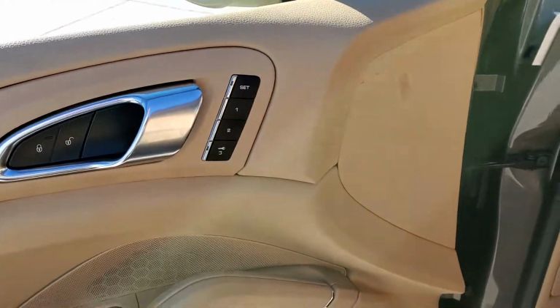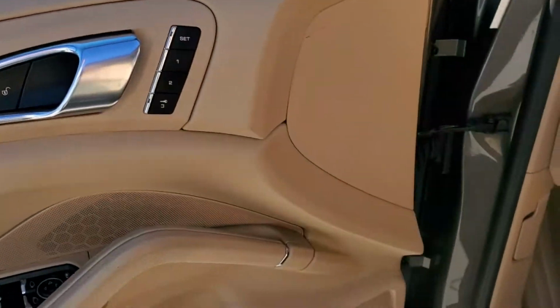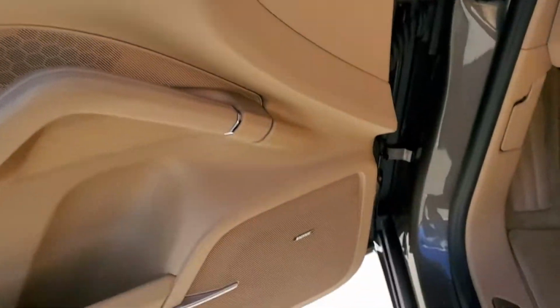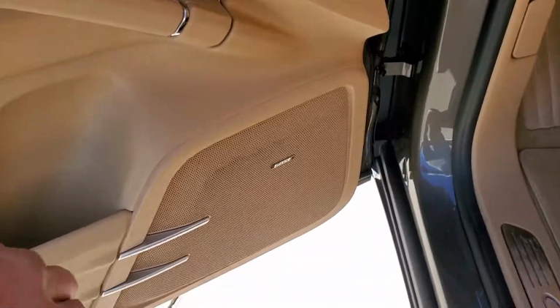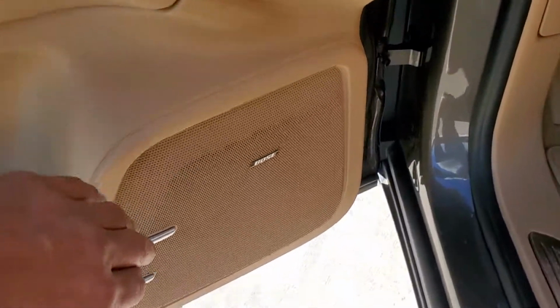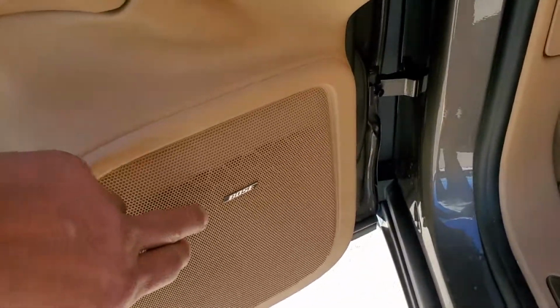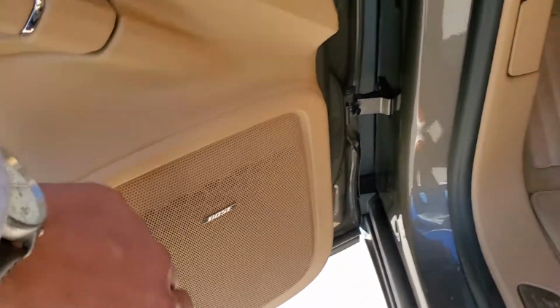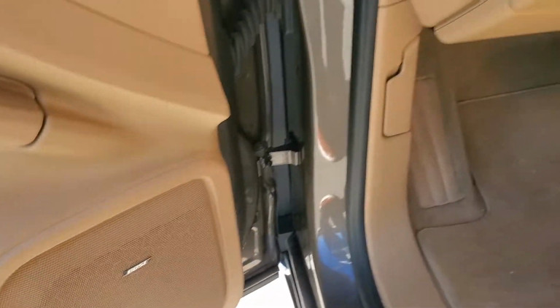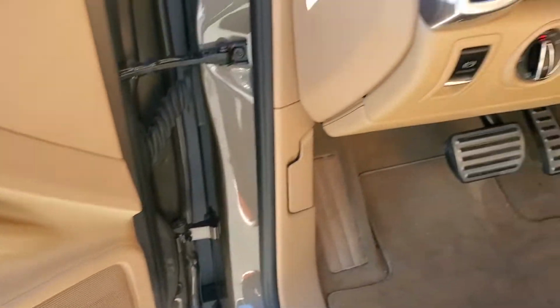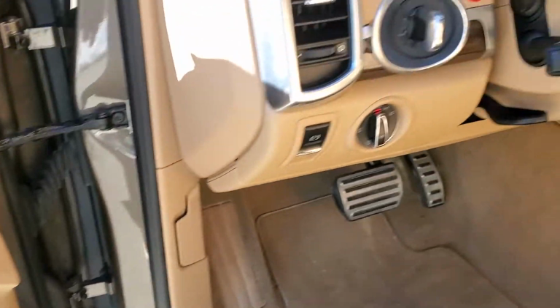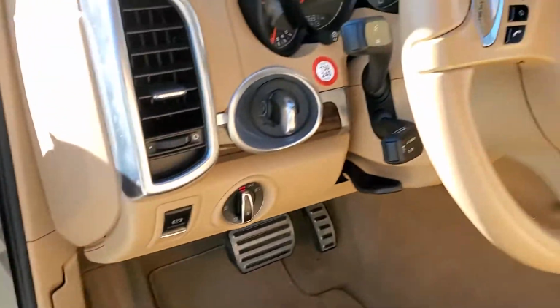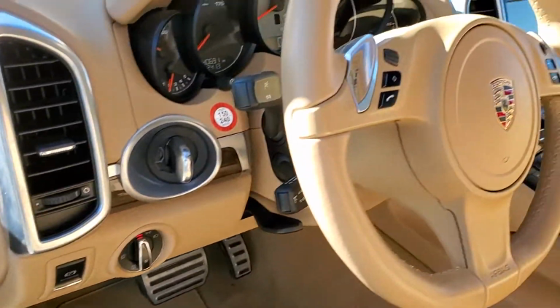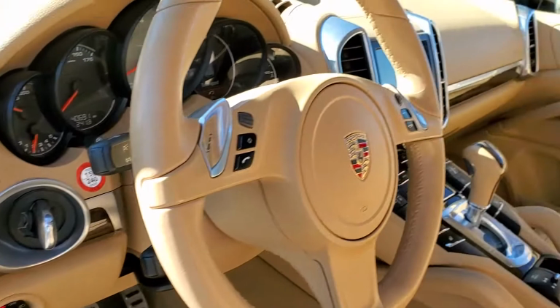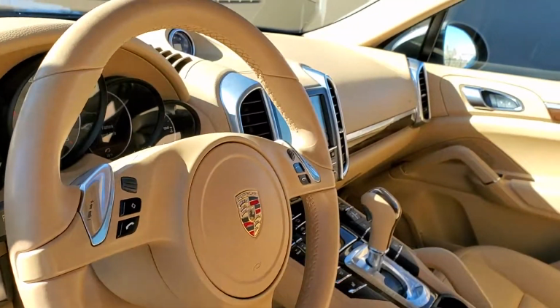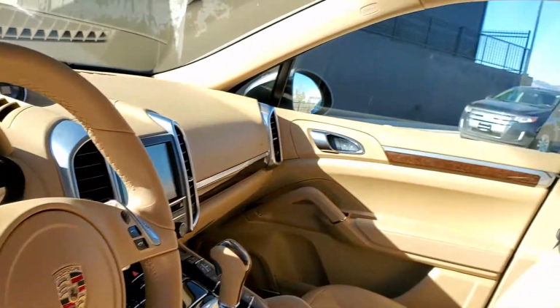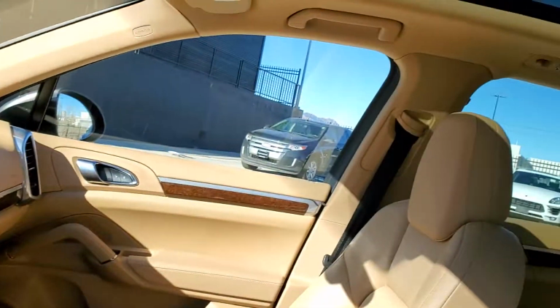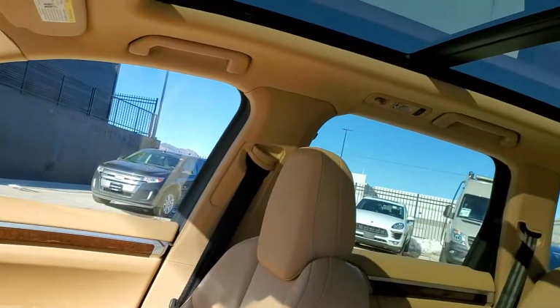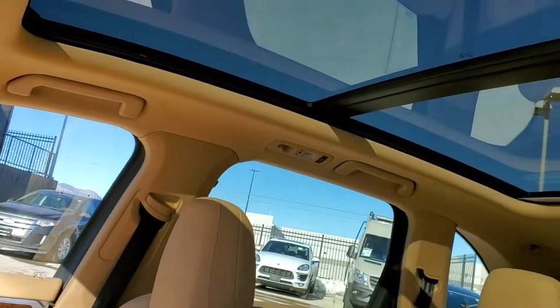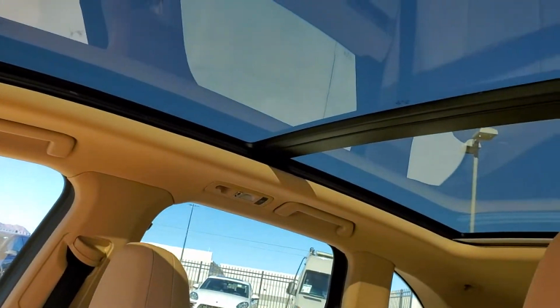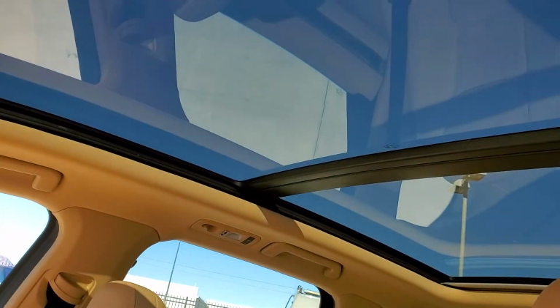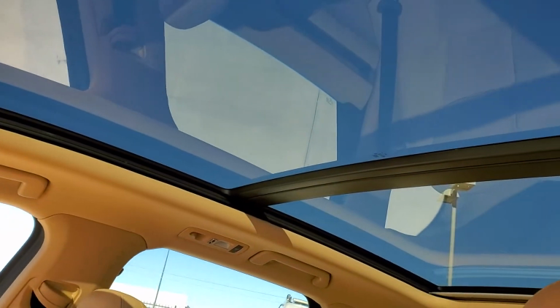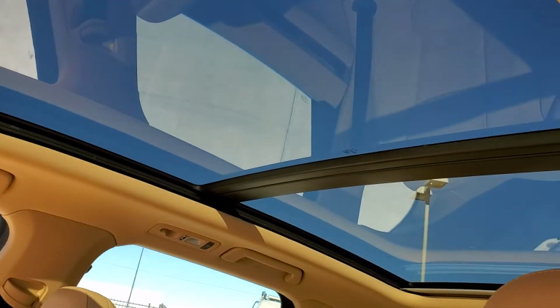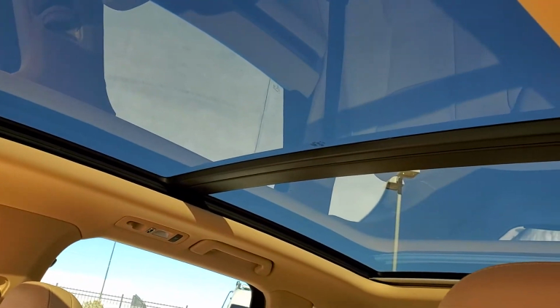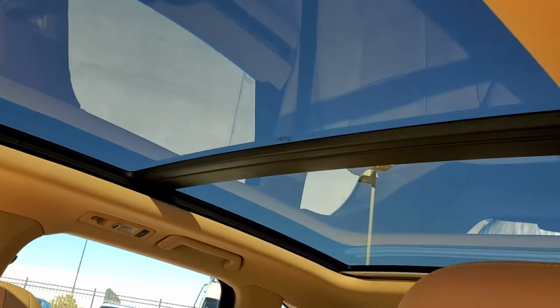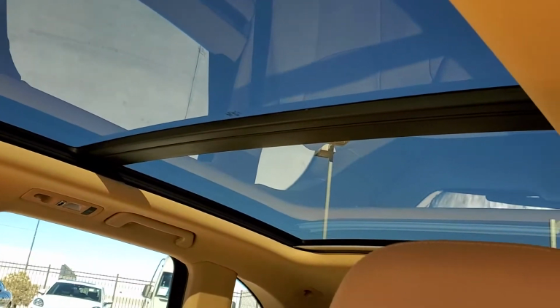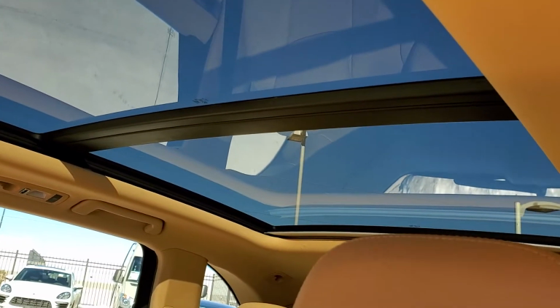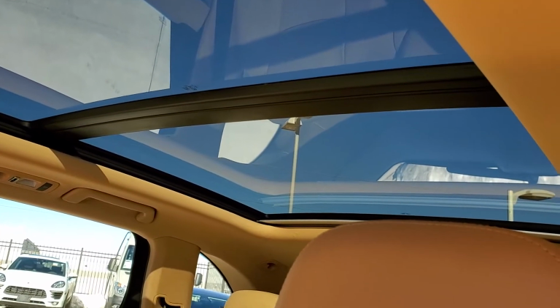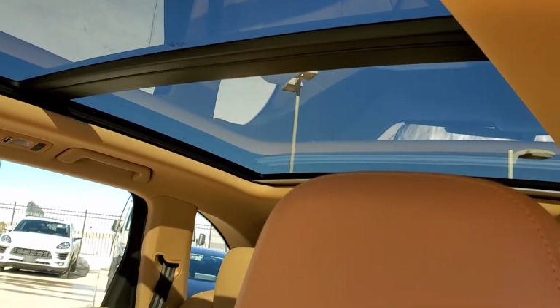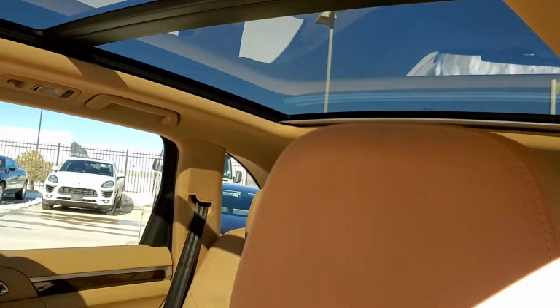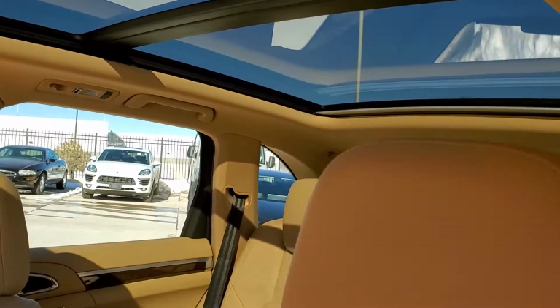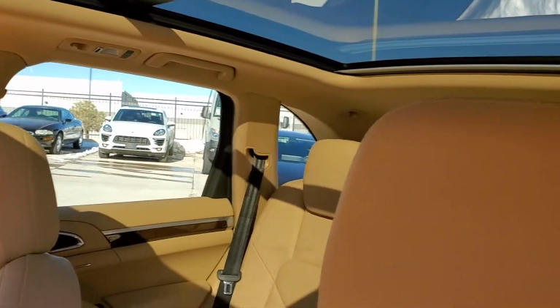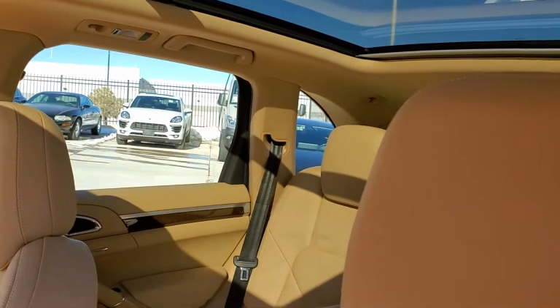It does have the Bose sound system as well. The car is equipped with a beautiful panoramic sunroof, which gives a lot of light here inside the vehicle.